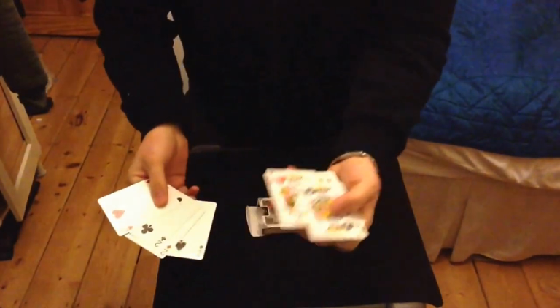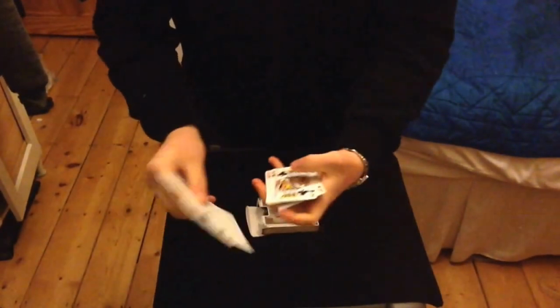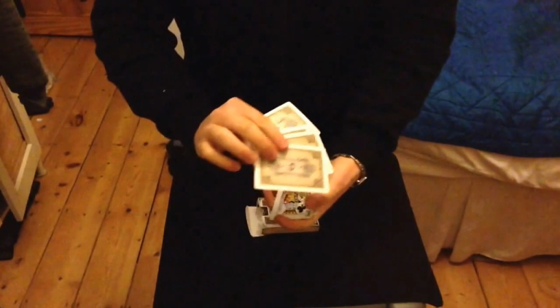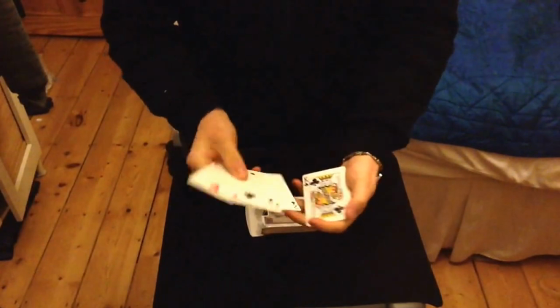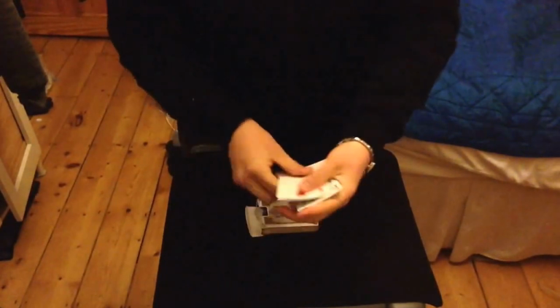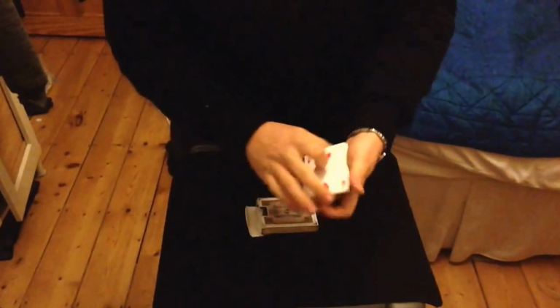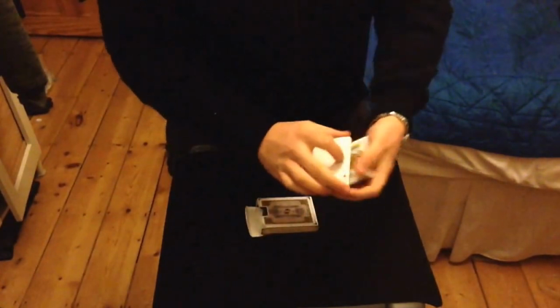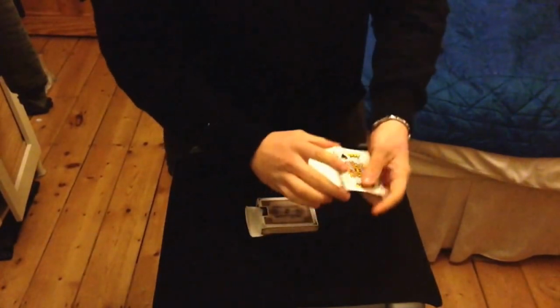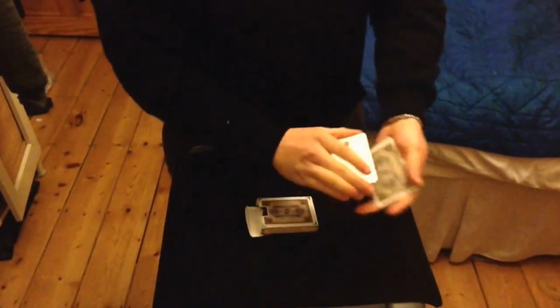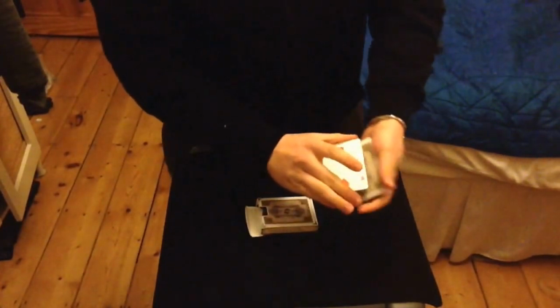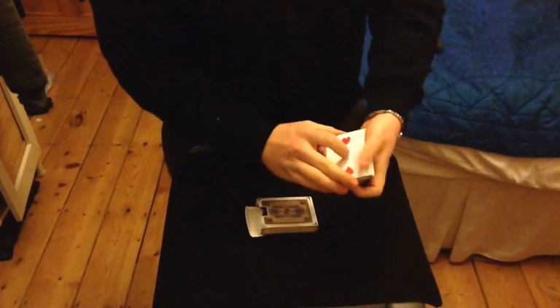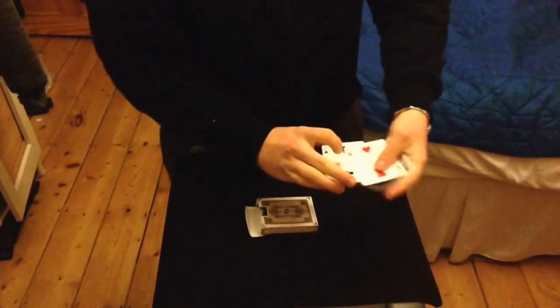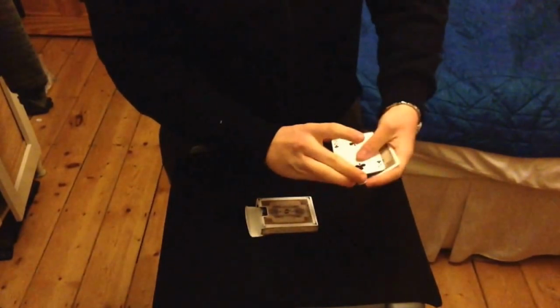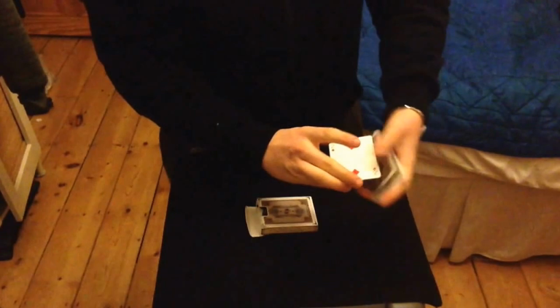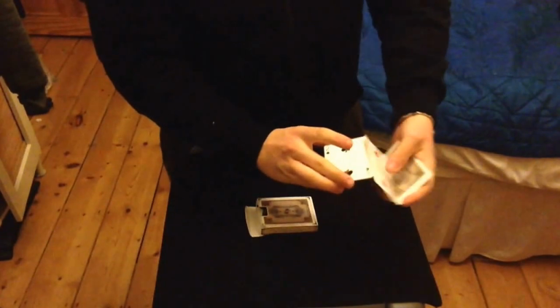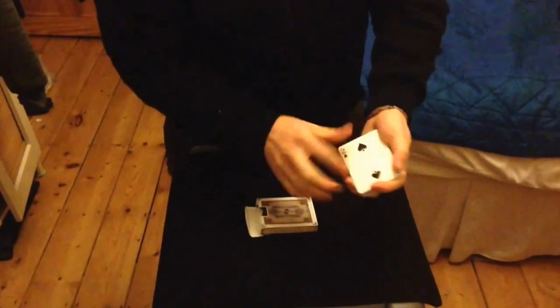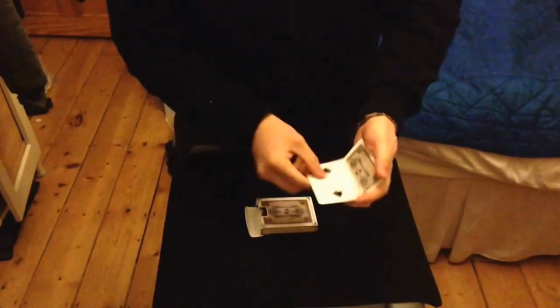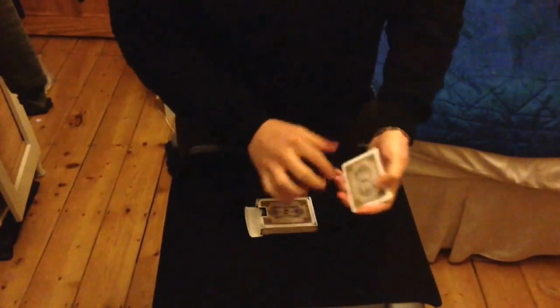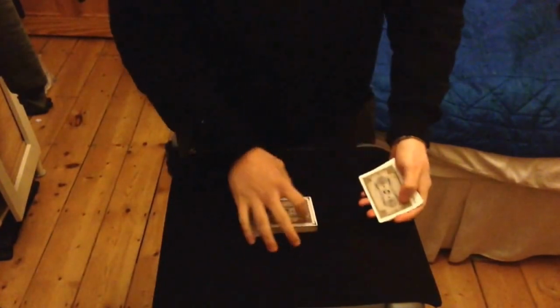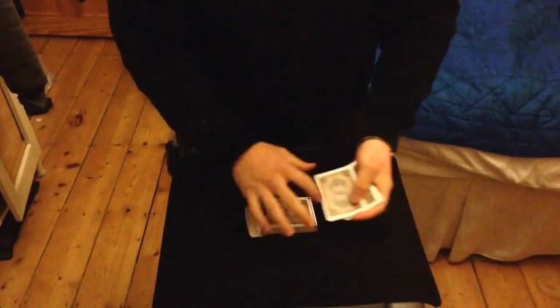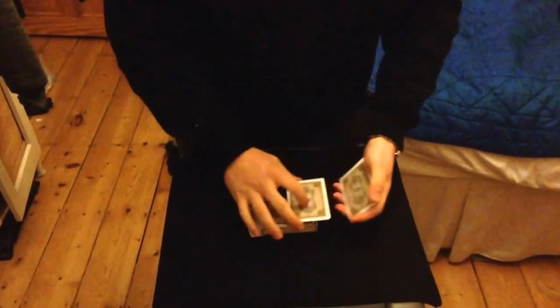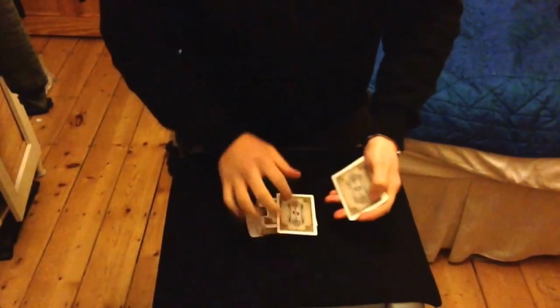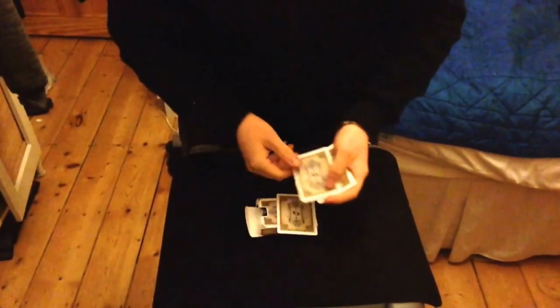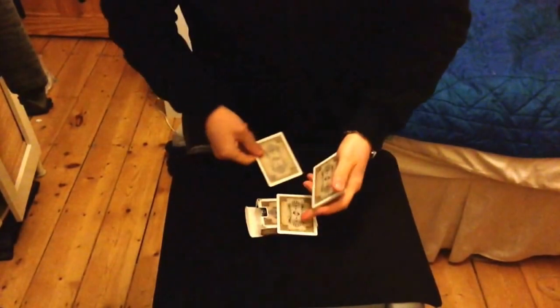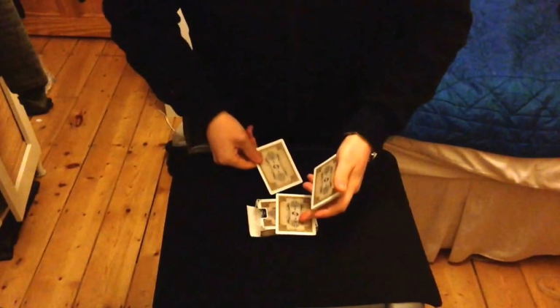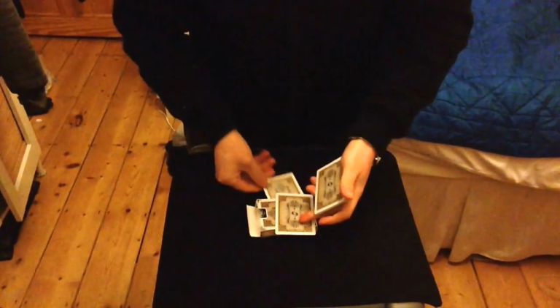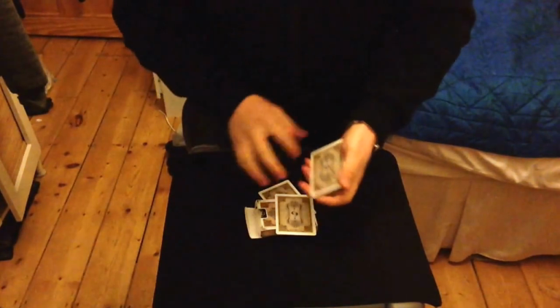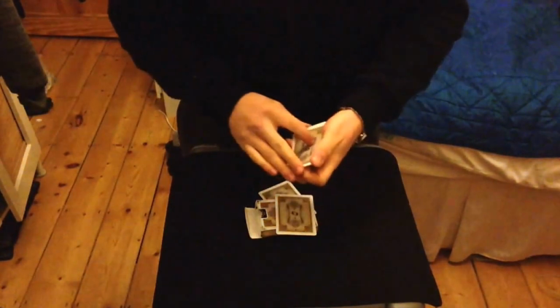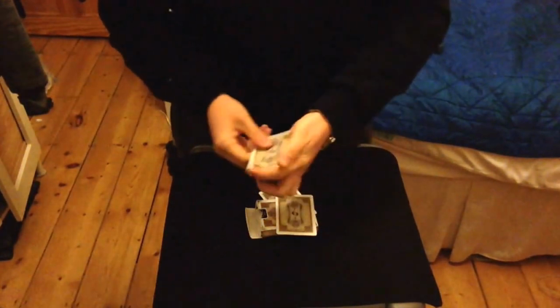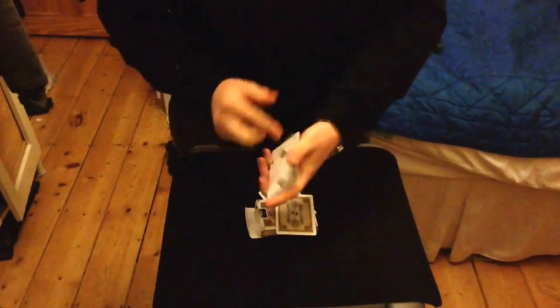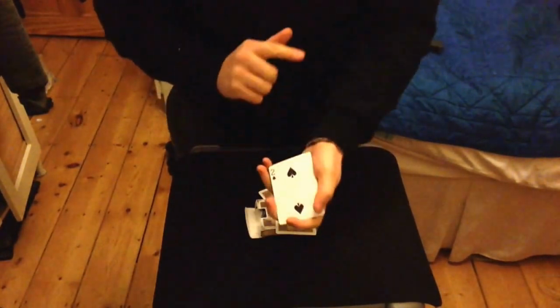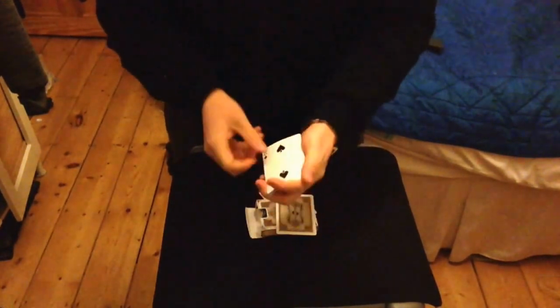The aim of the effect is I'm going to use the twos as the main card, so the kings will be placed face down. So you have the twos here — one, two, three and four. I'm going to place one under the box, and this two we'll place in the box.